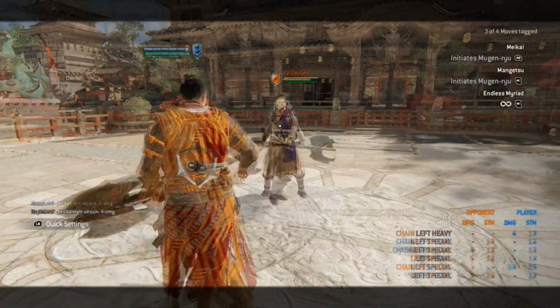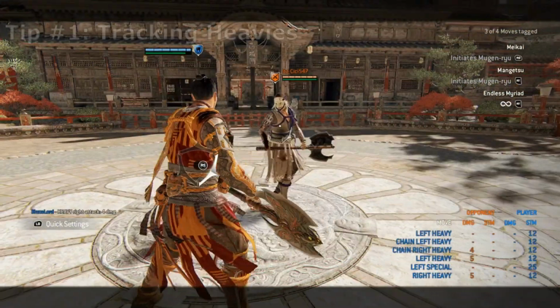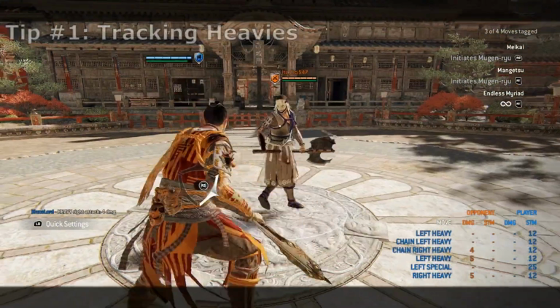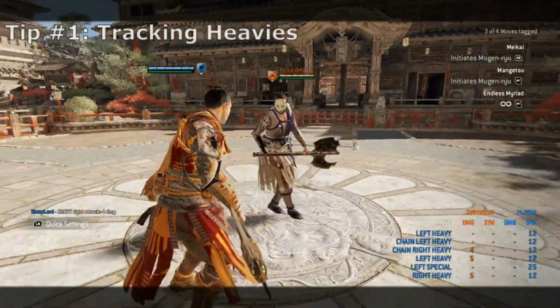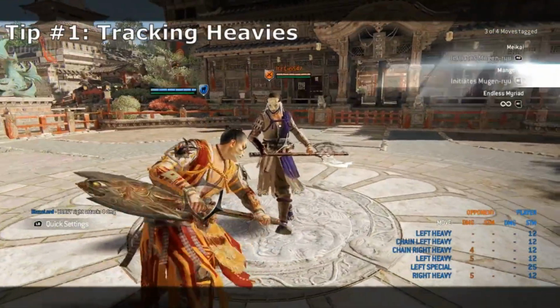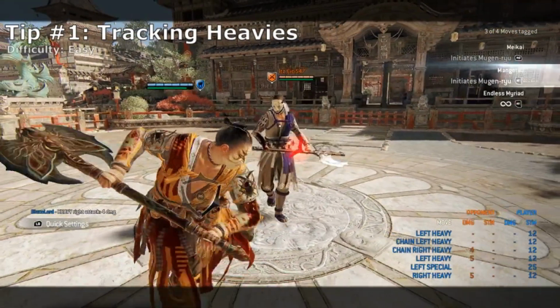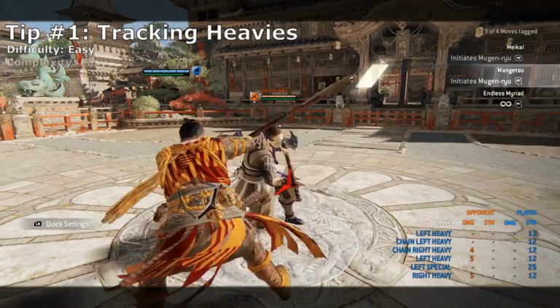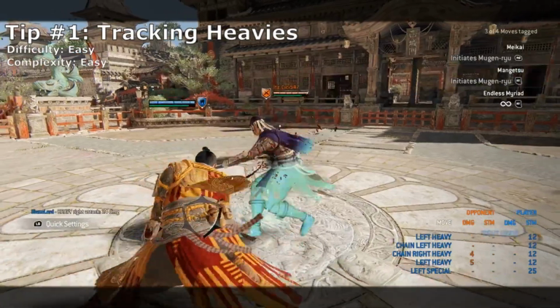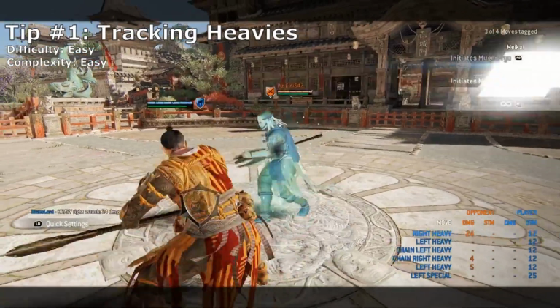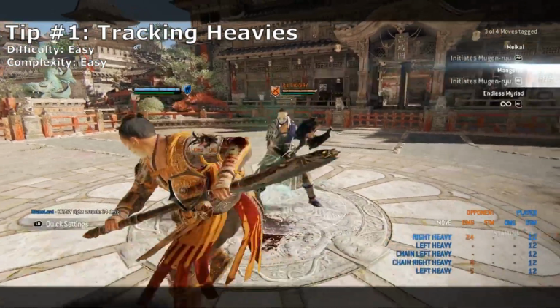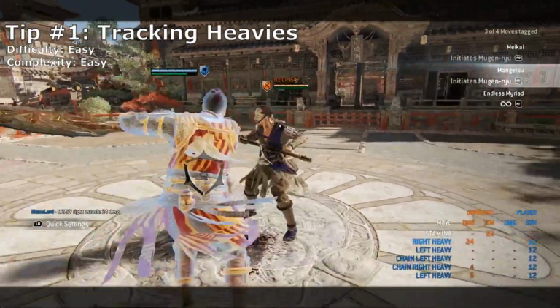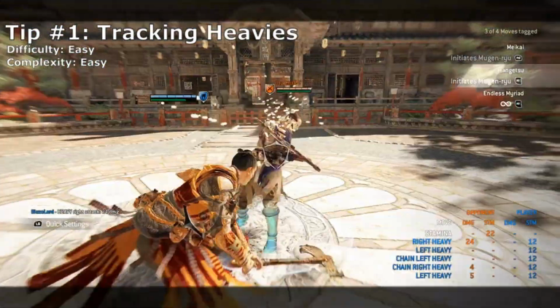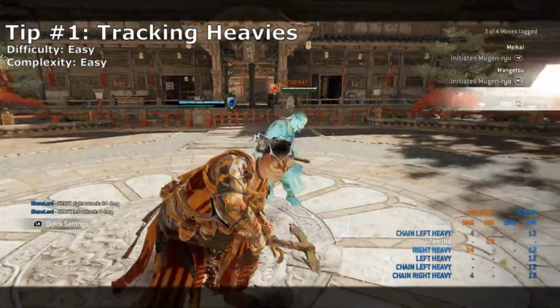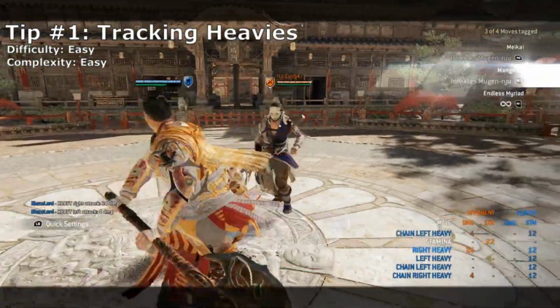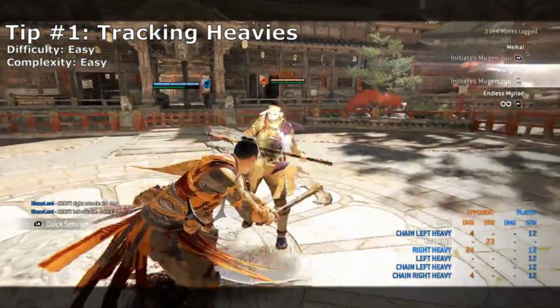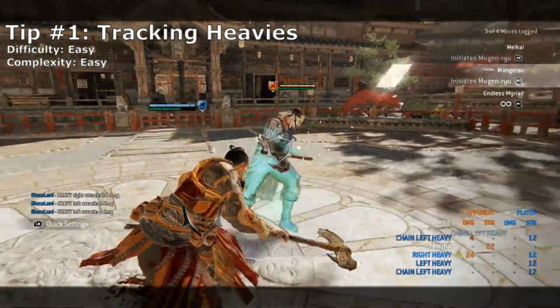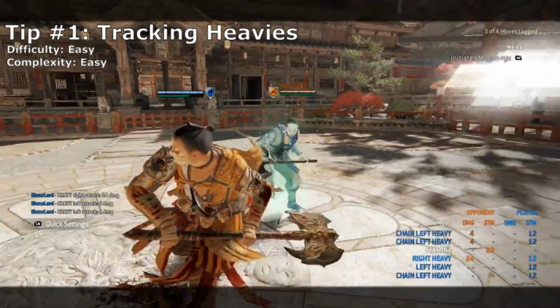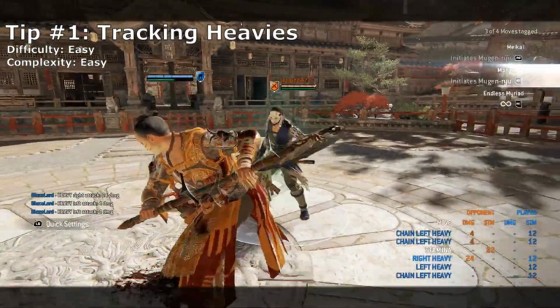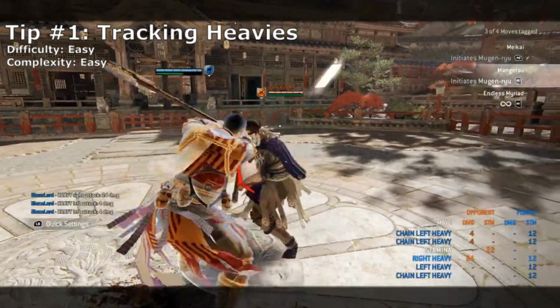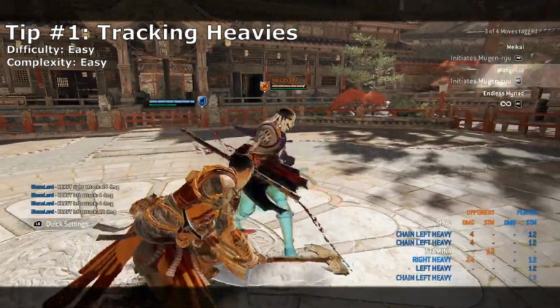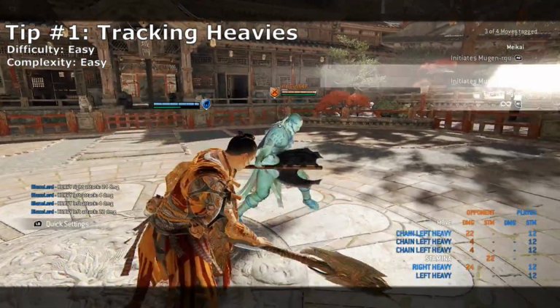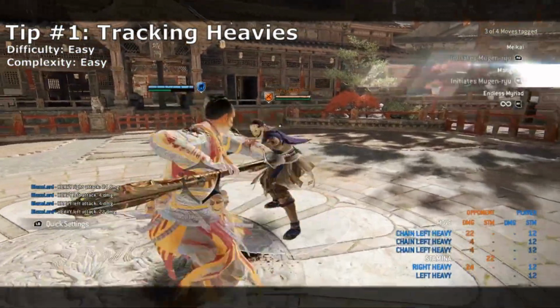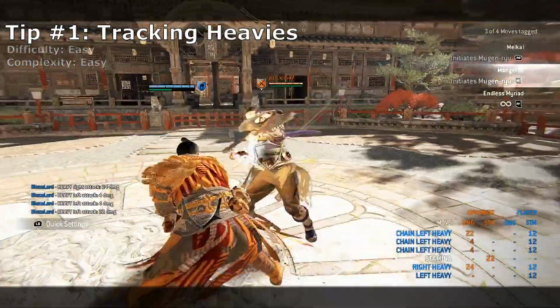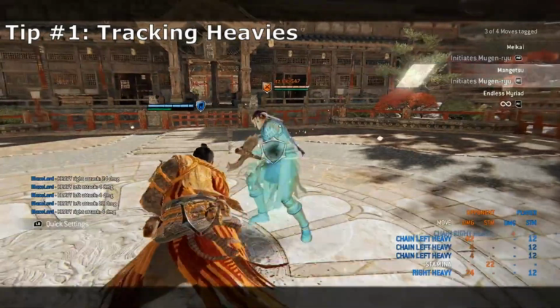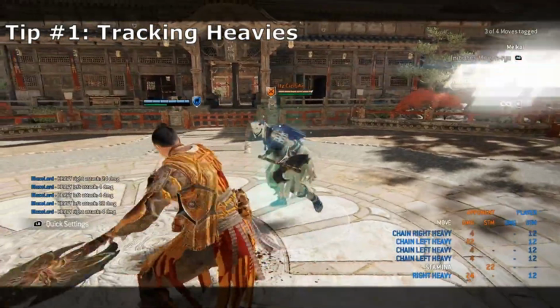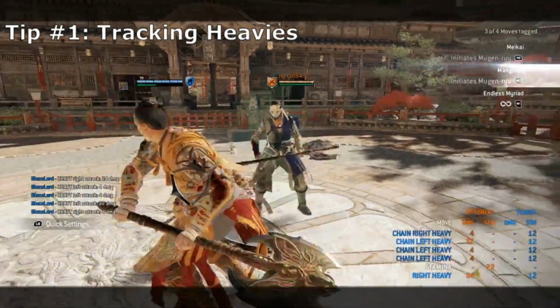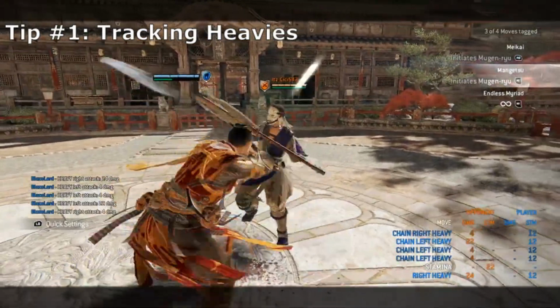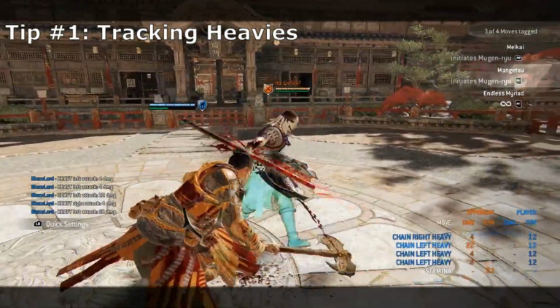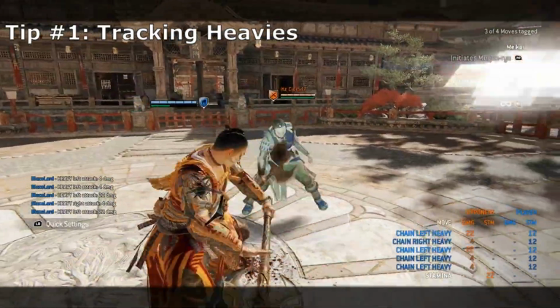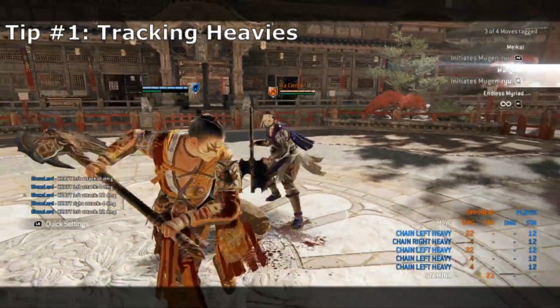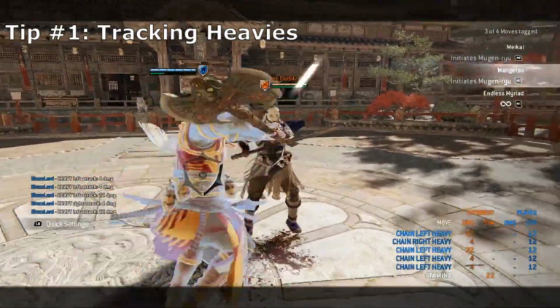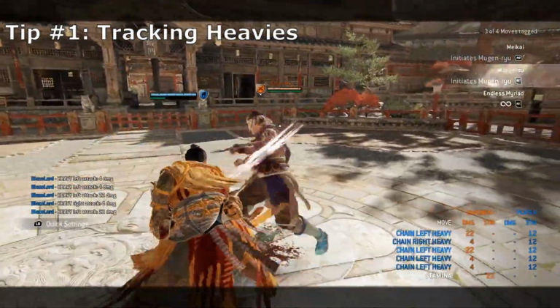For the first tip with tracking heavies, Hitokiri is one of the few characters with variably timed heavy attacks. This is quite powerful for your chain mixups, as attacking with different timed heavy attacks are quite difficult to parry.